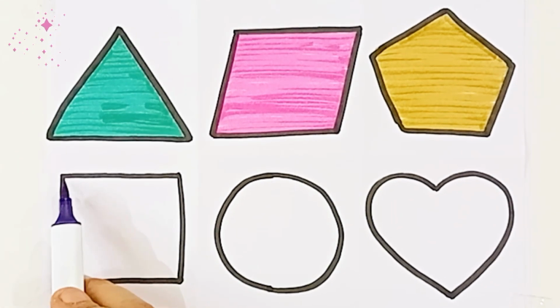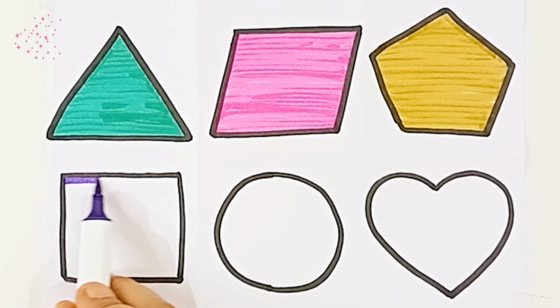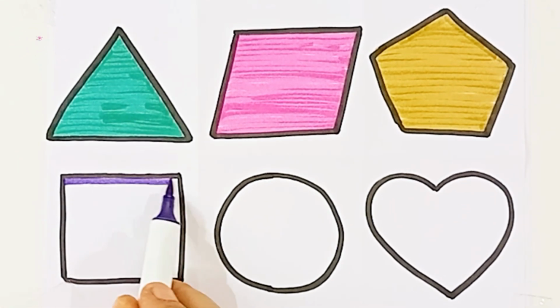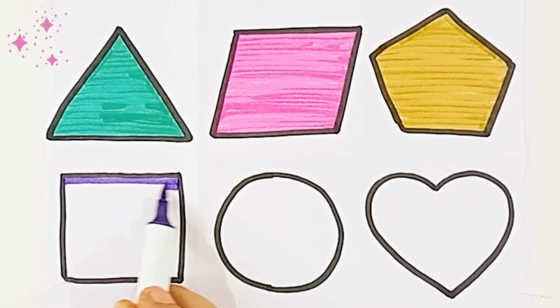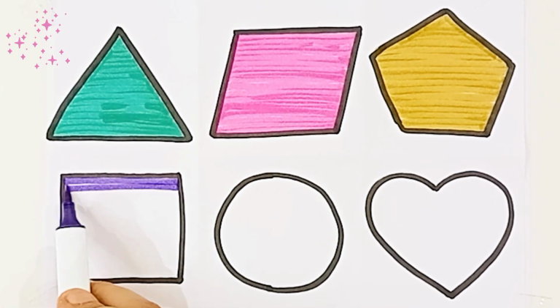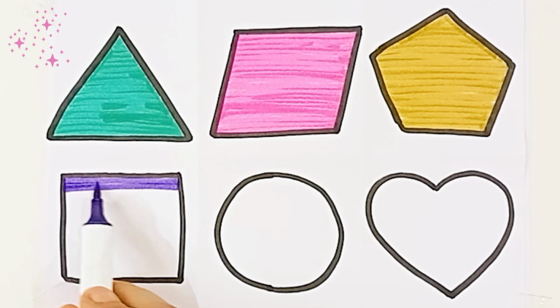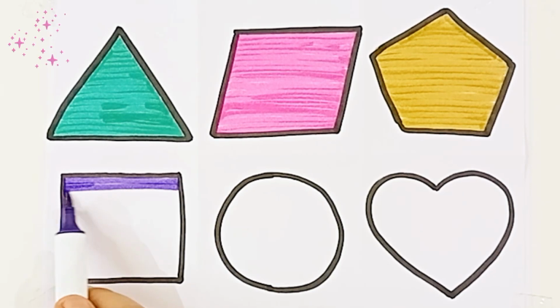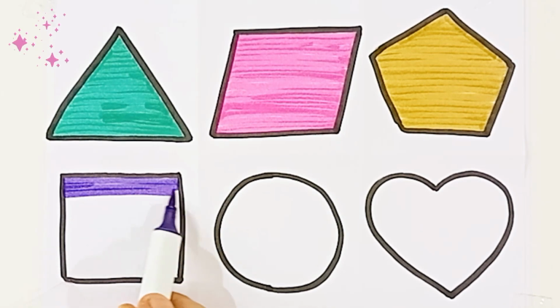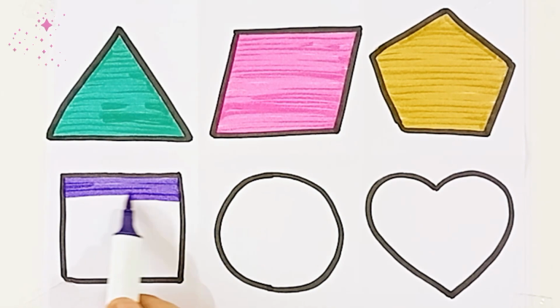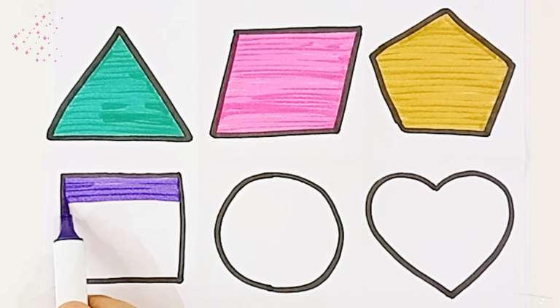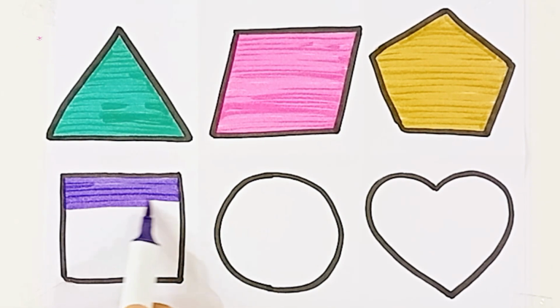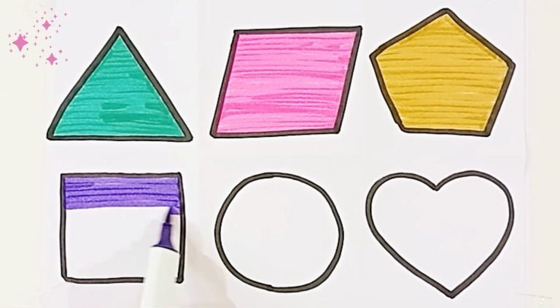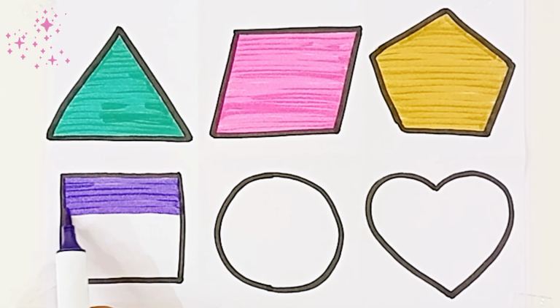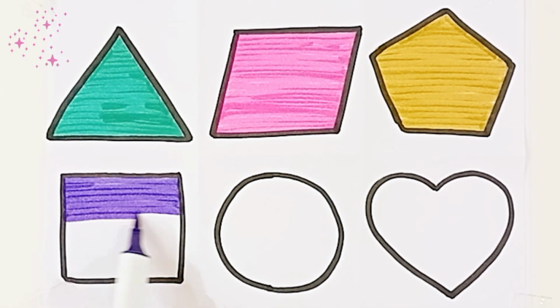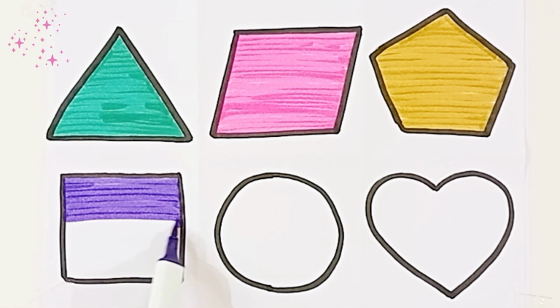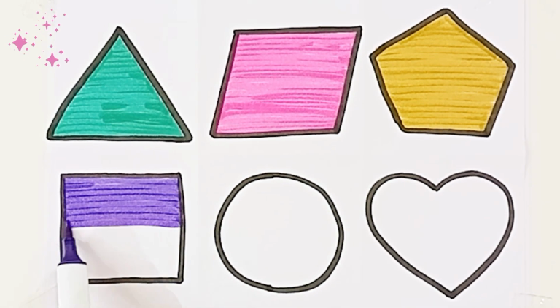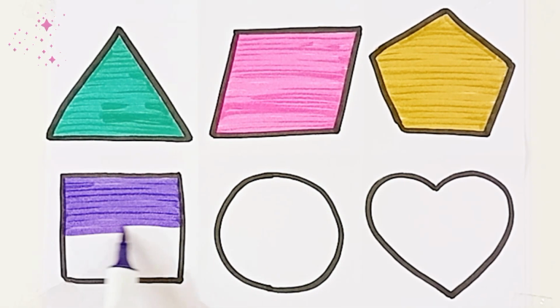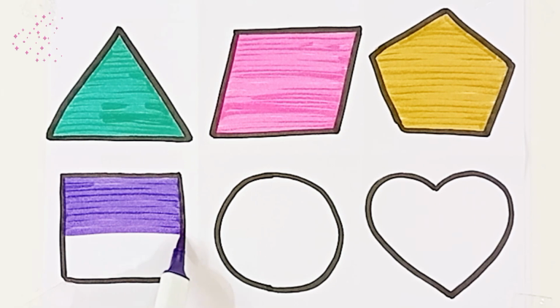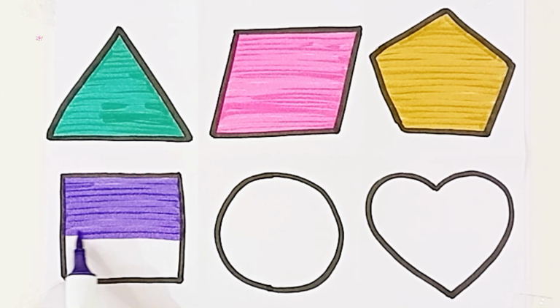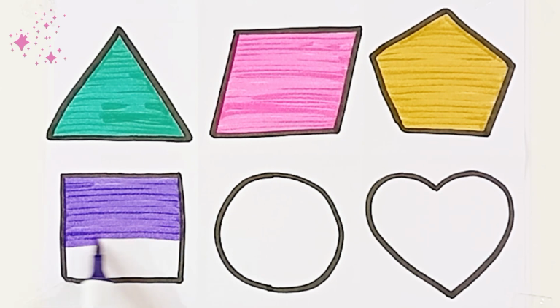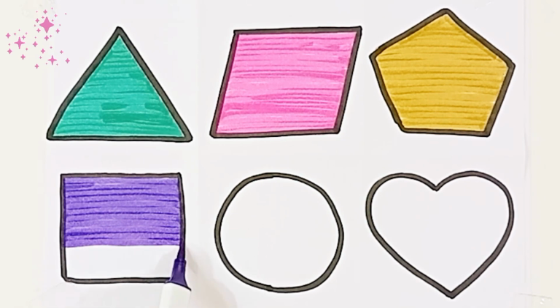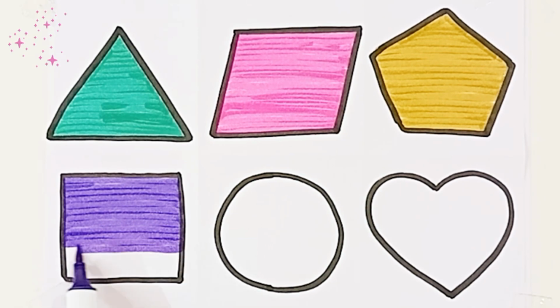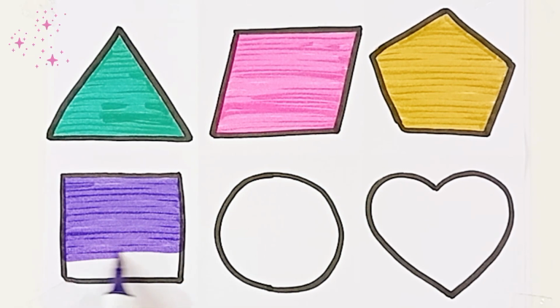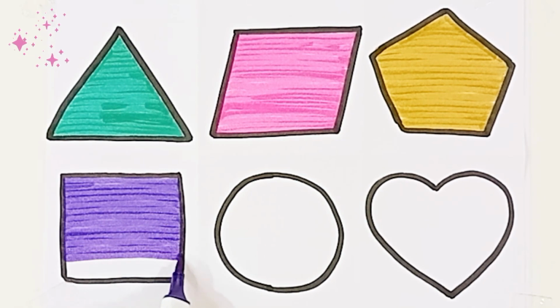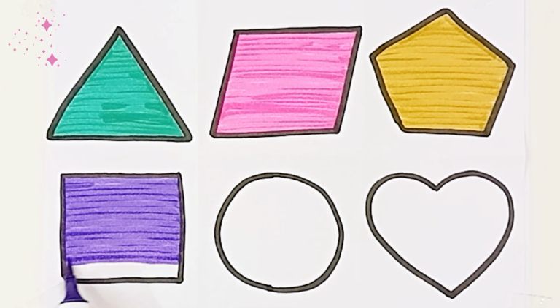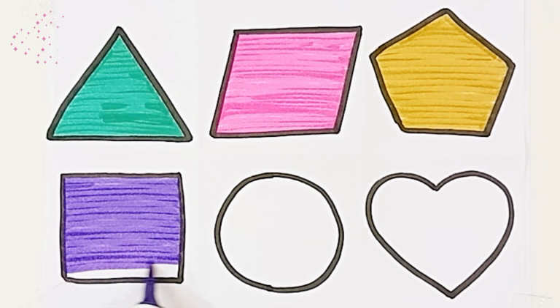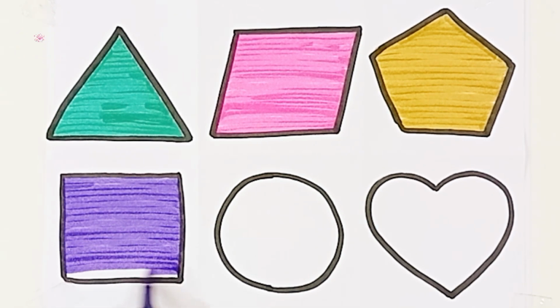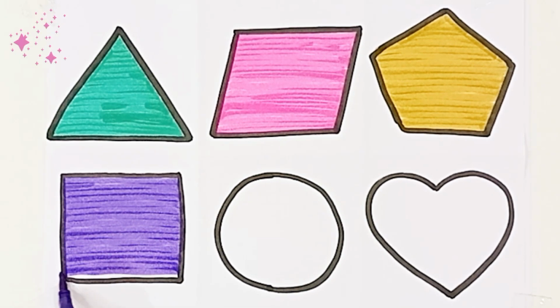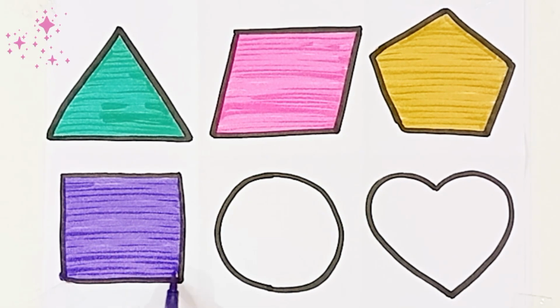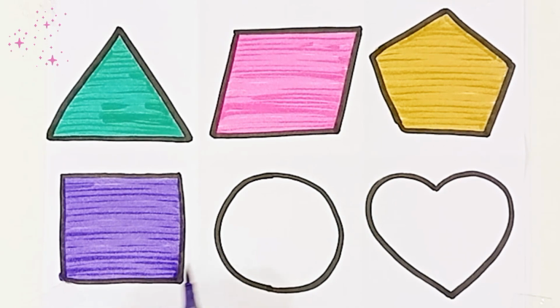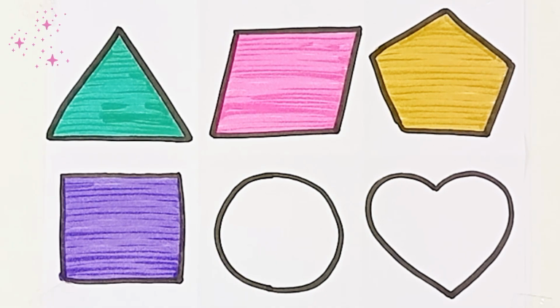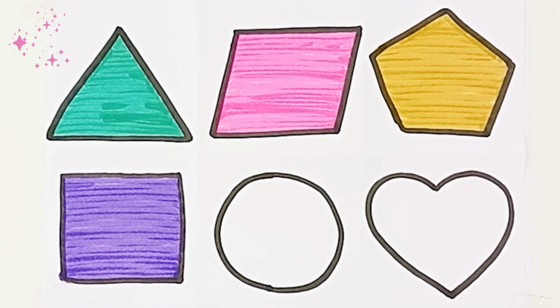Purple color, square. Square. Square, purple color.